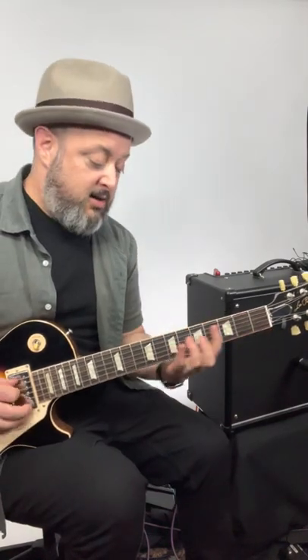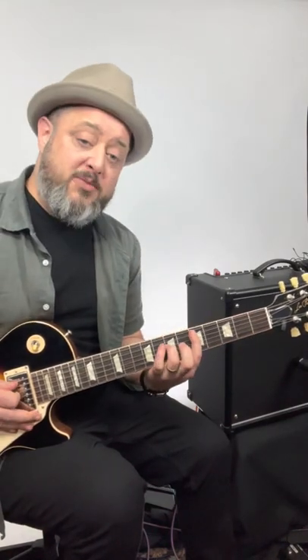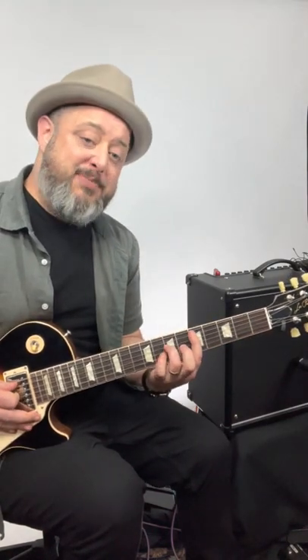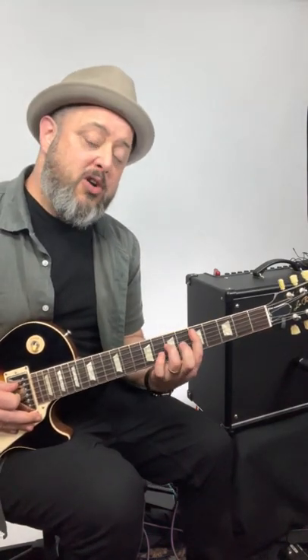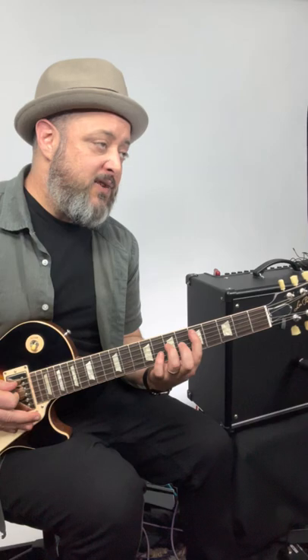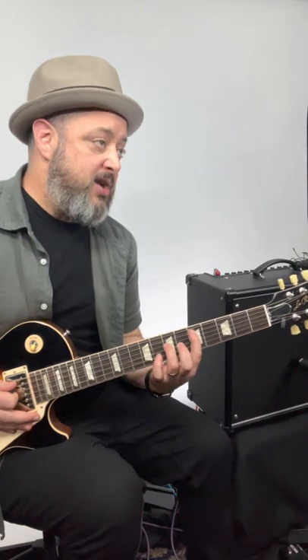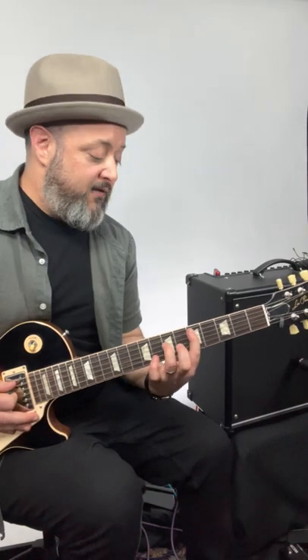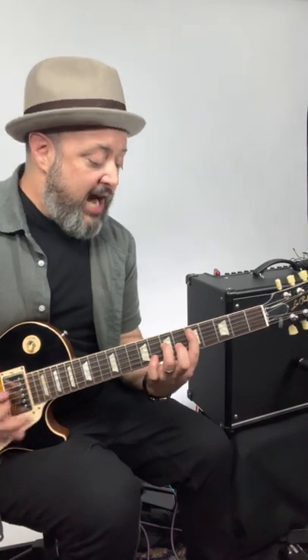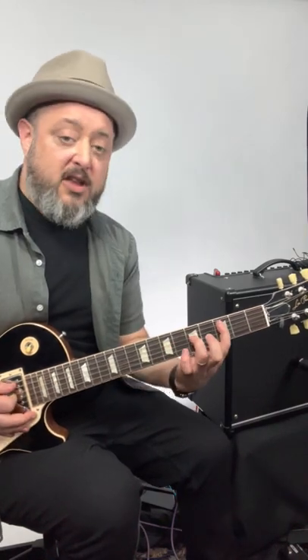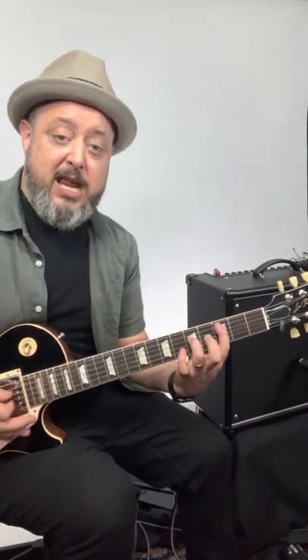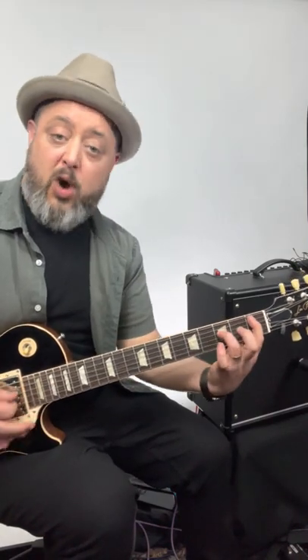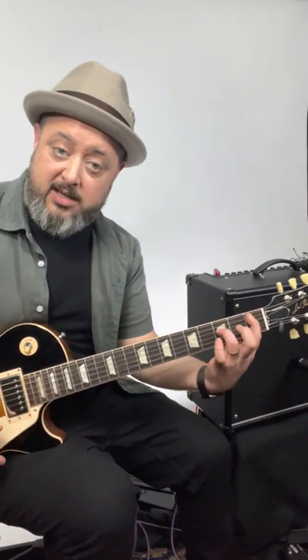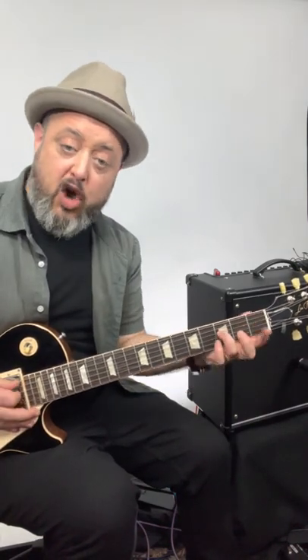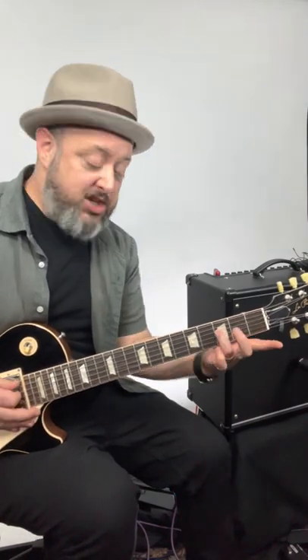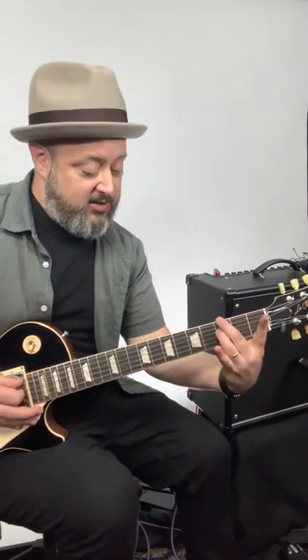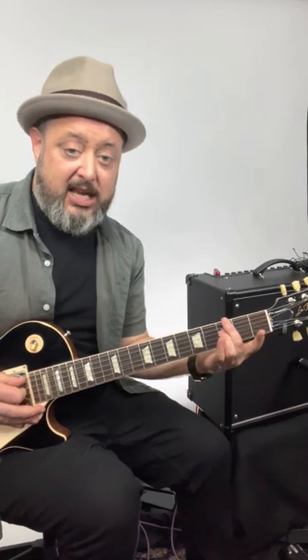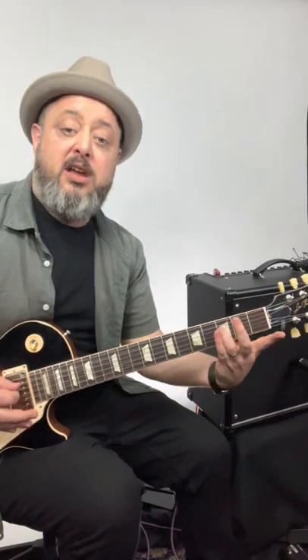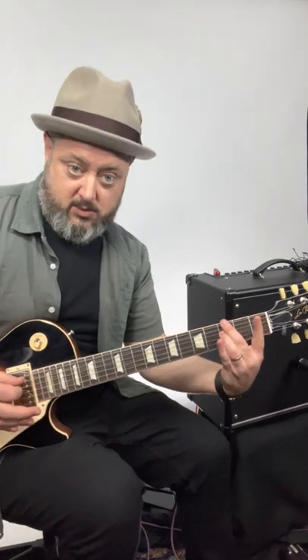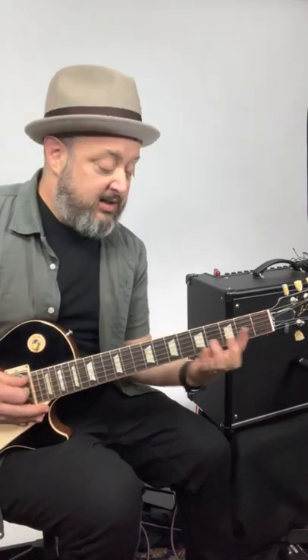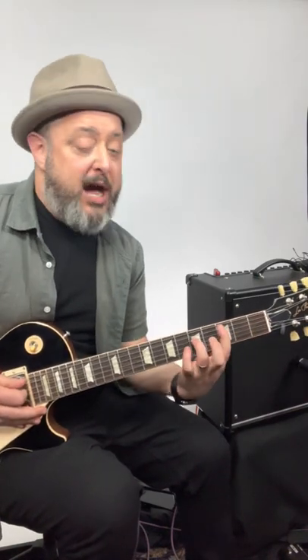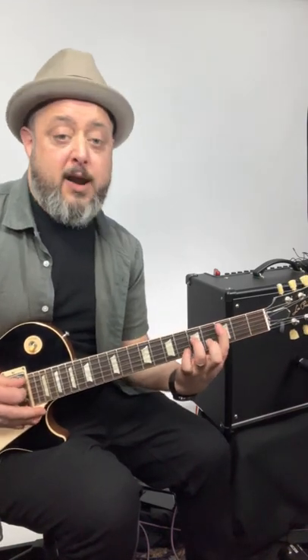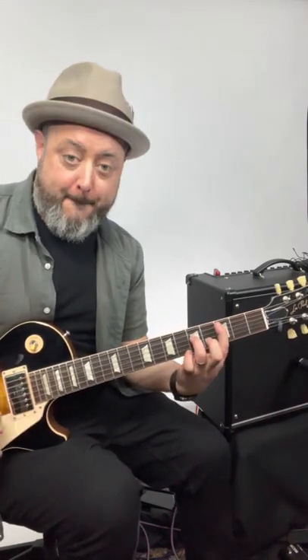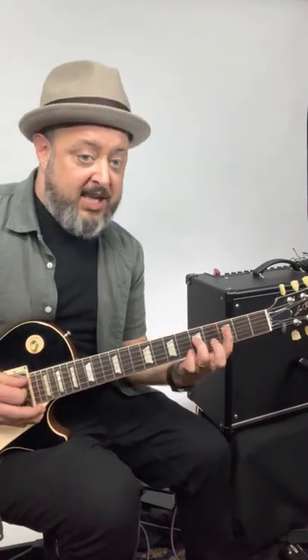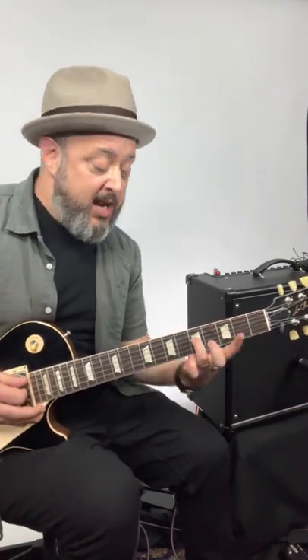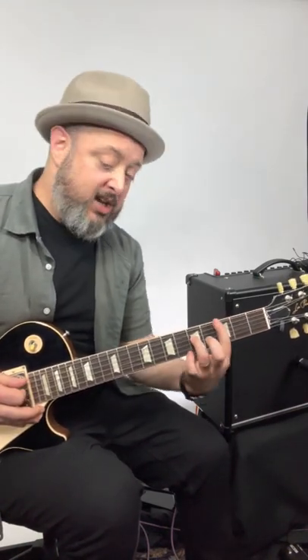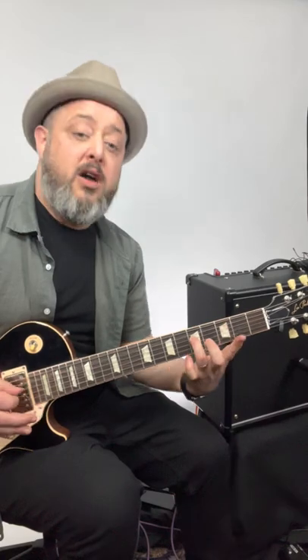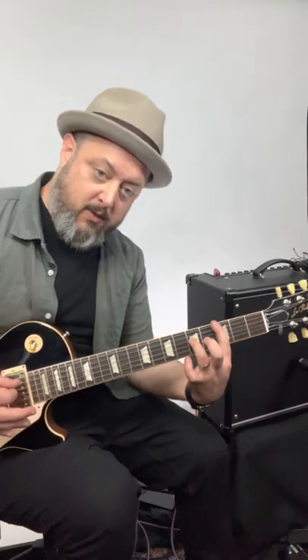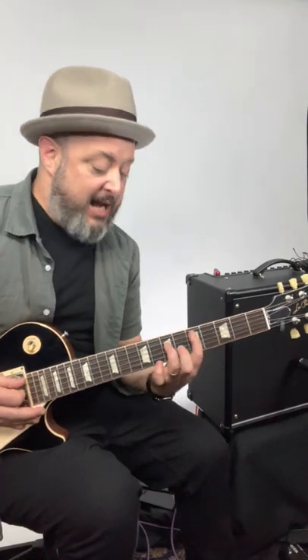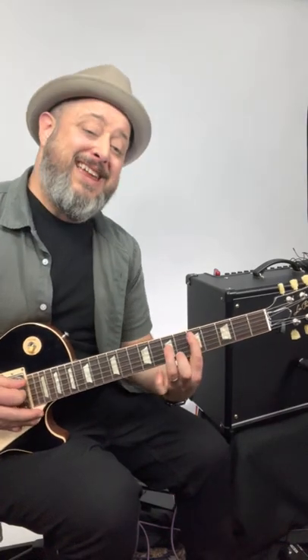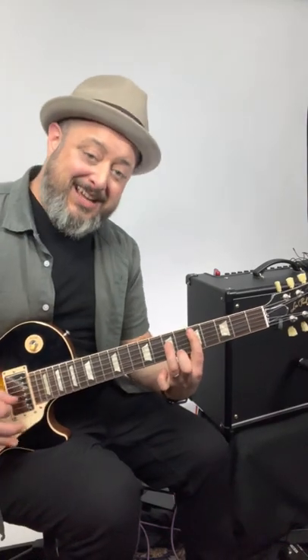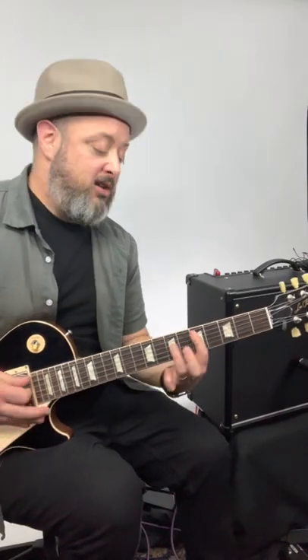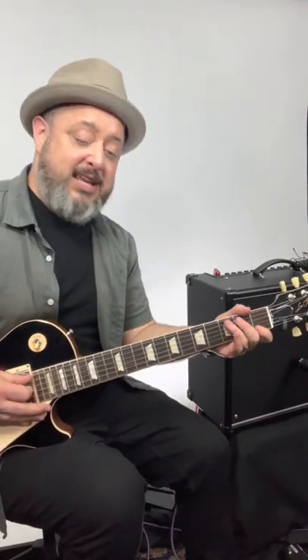Then you go up to the D power chord on the fifth fret A string, and you go five, three, one, open A string to third fret E, C power chord, same open A third E, back to D — you put that together.